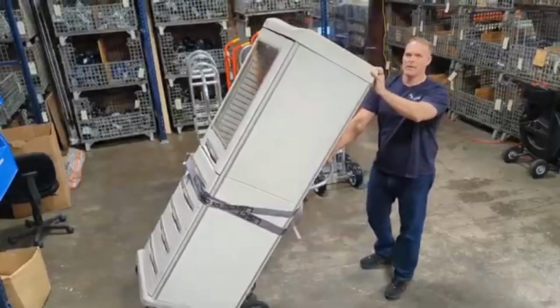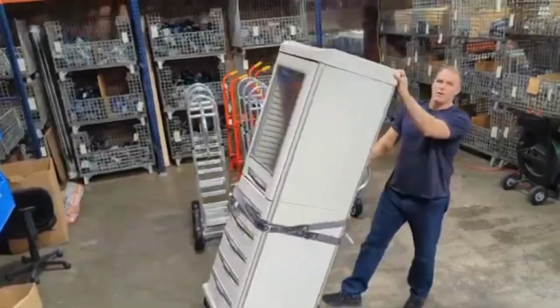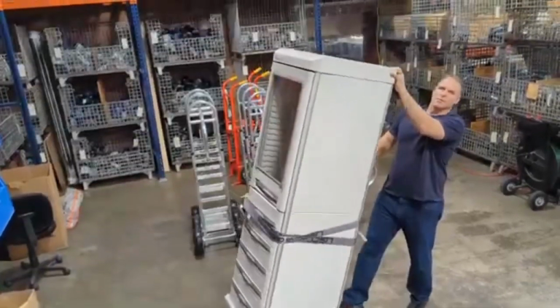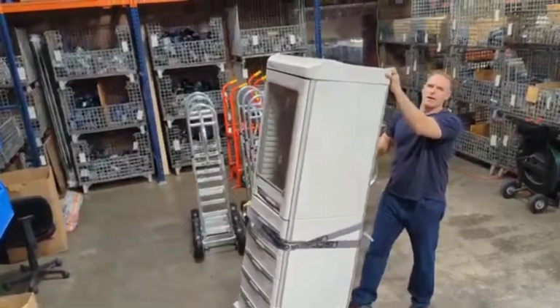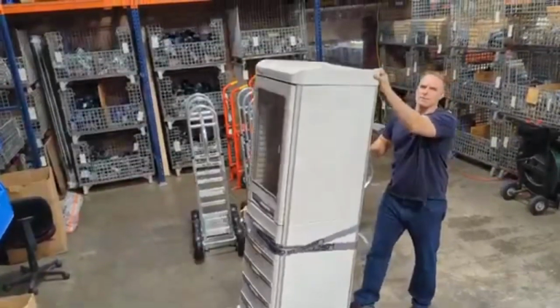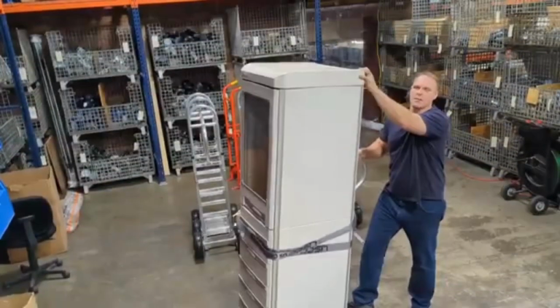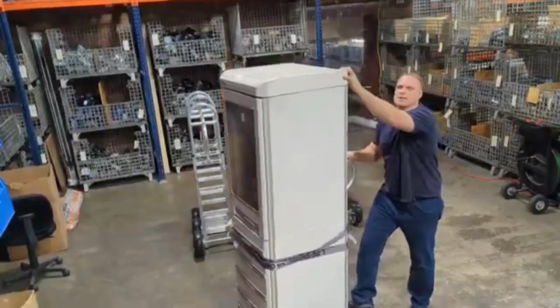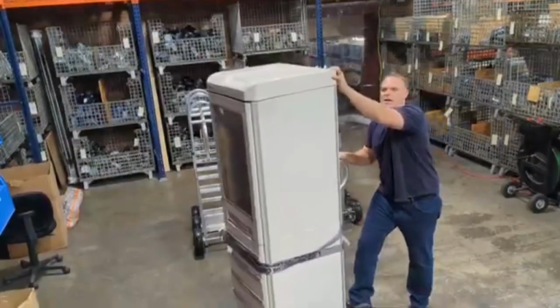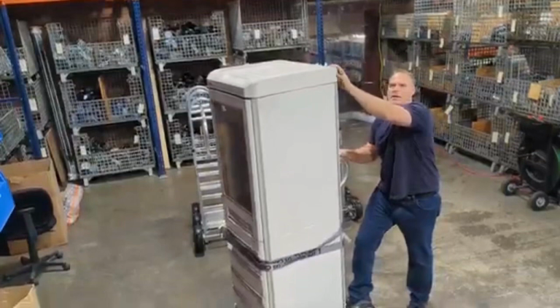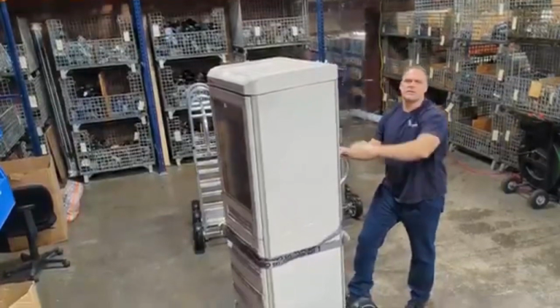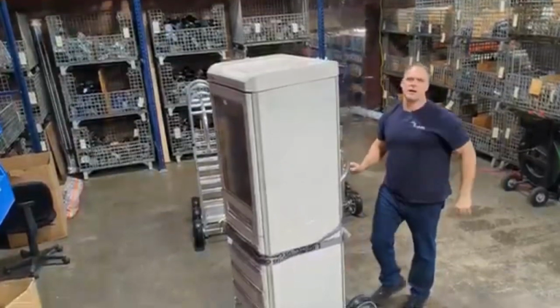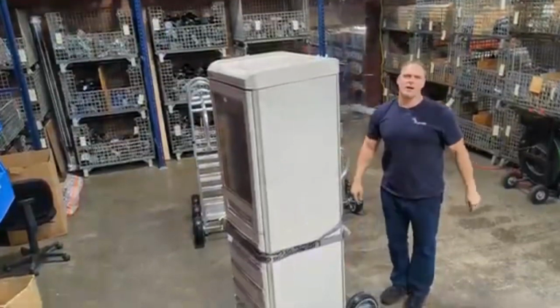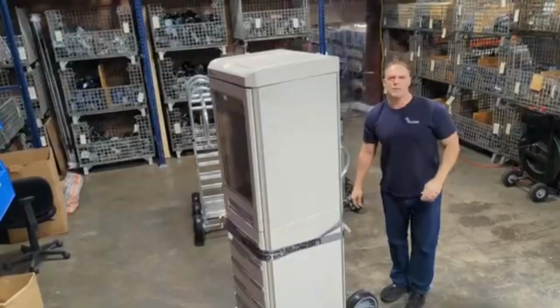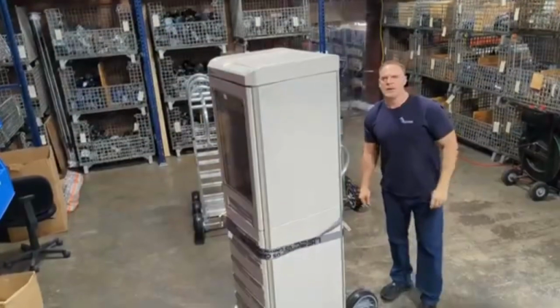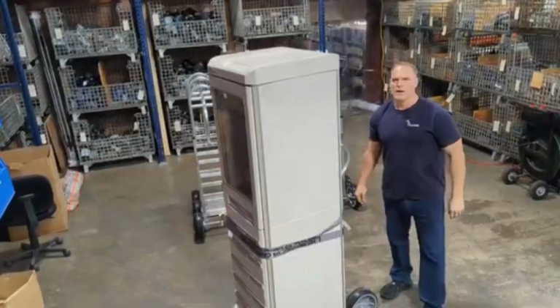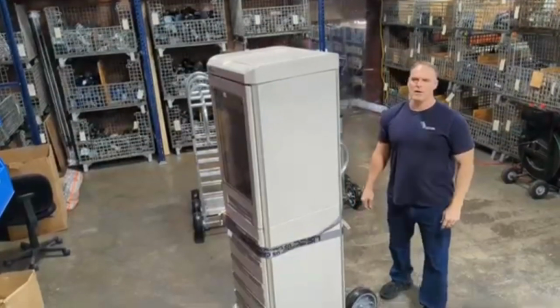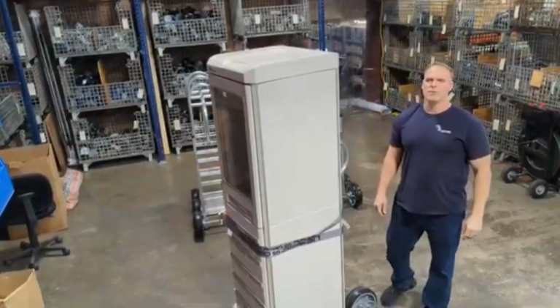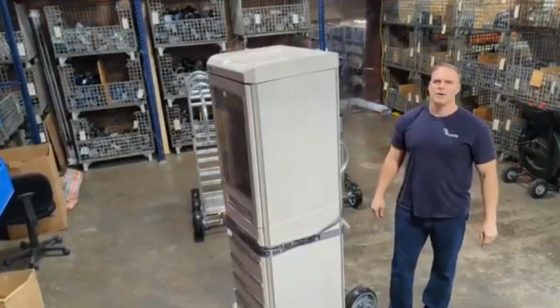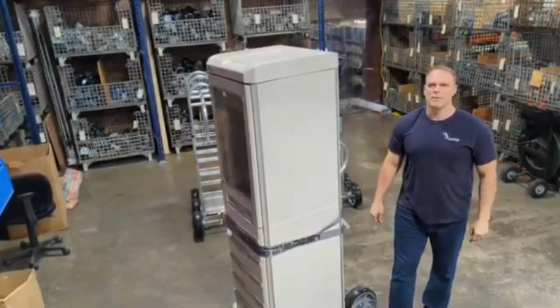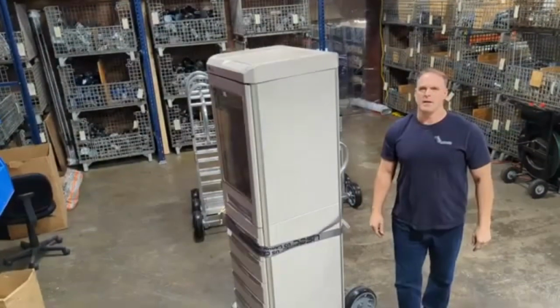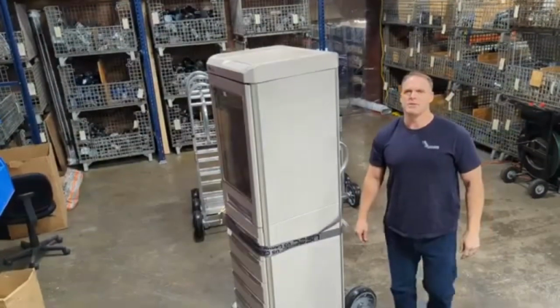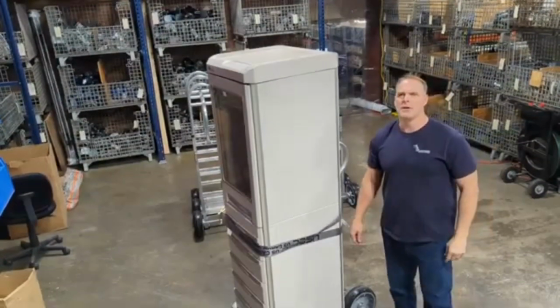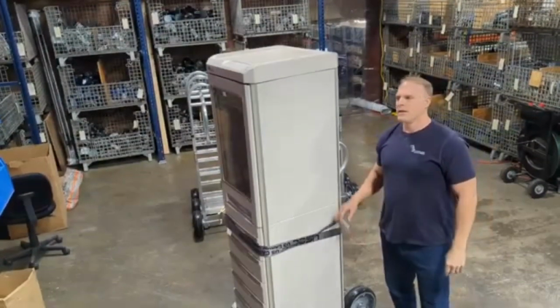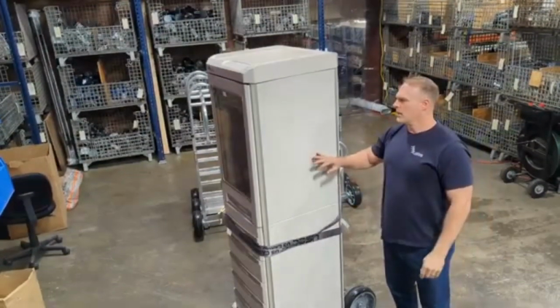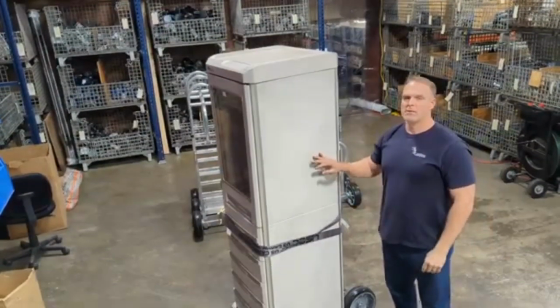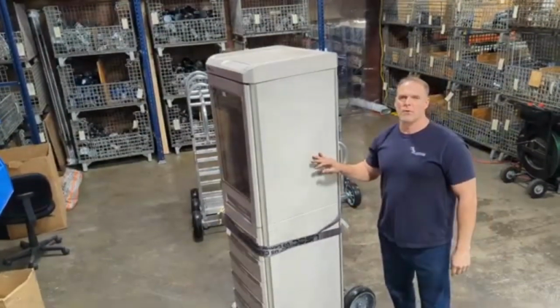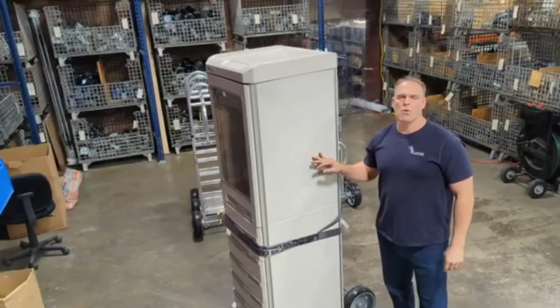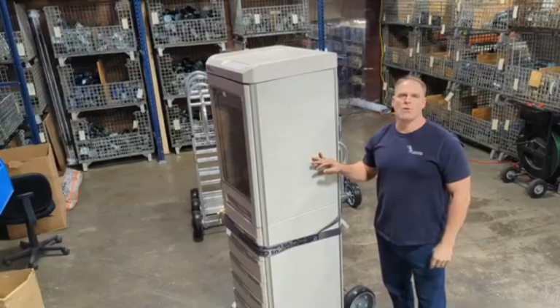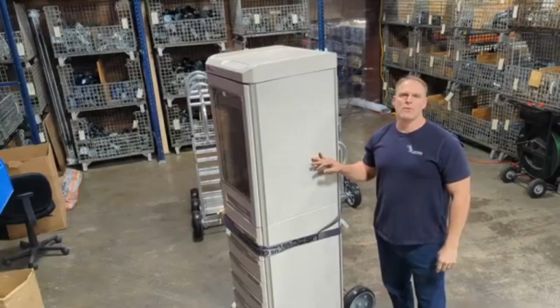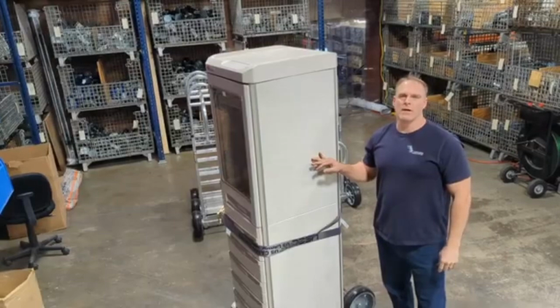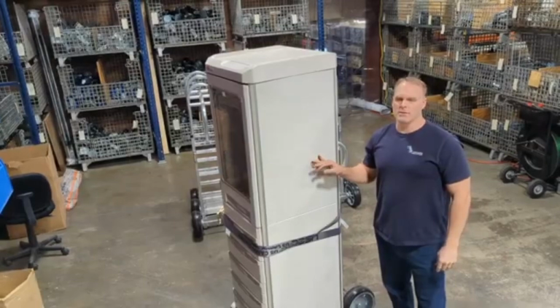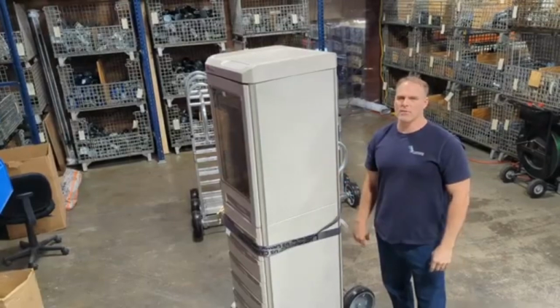Our website, cmh-inc.com, and our hand truck page. Call us for a quote, and we can get you covered.